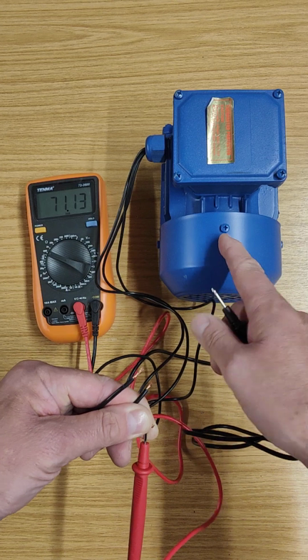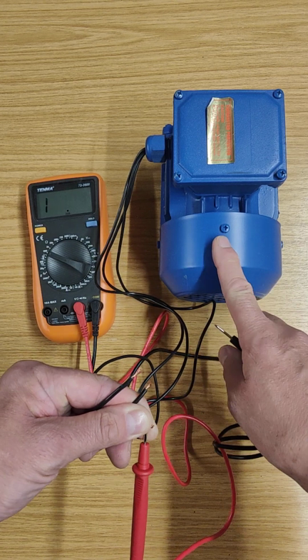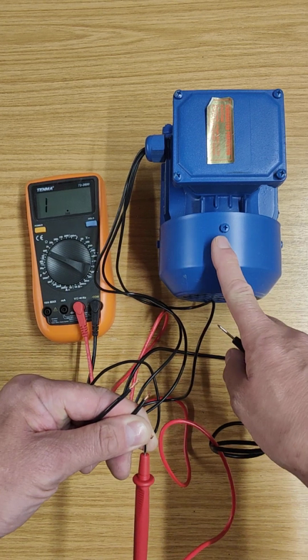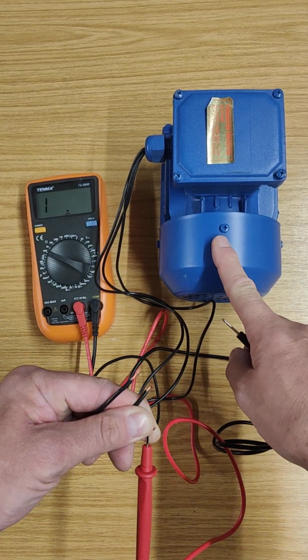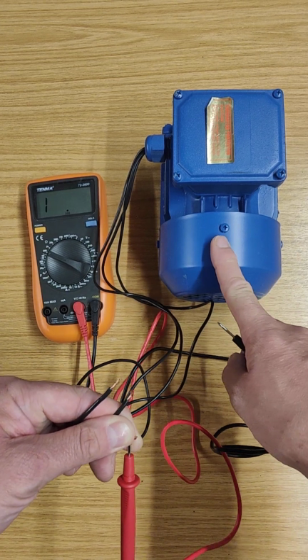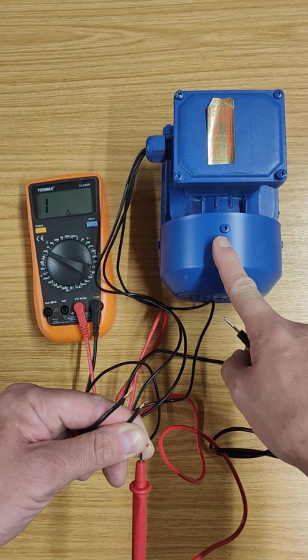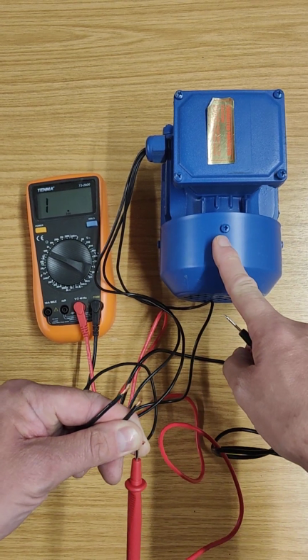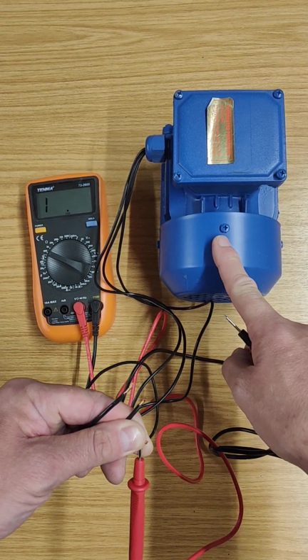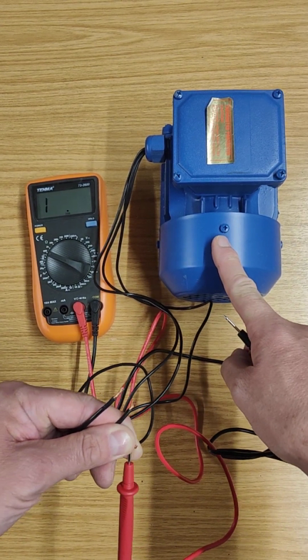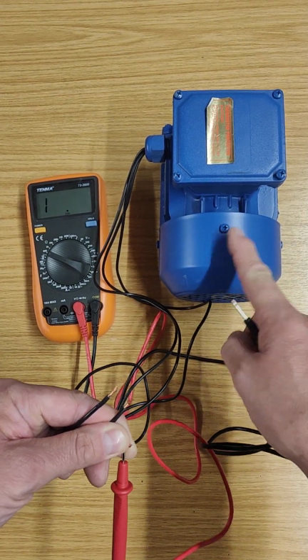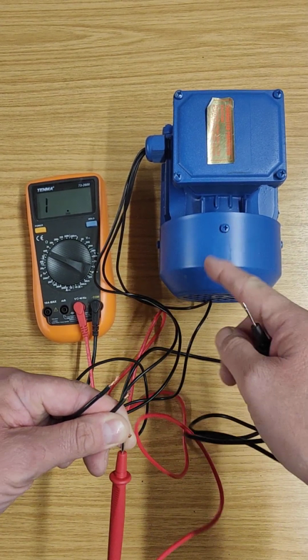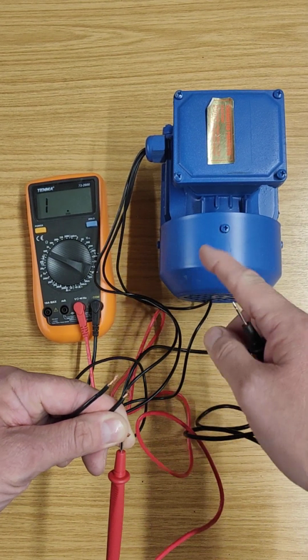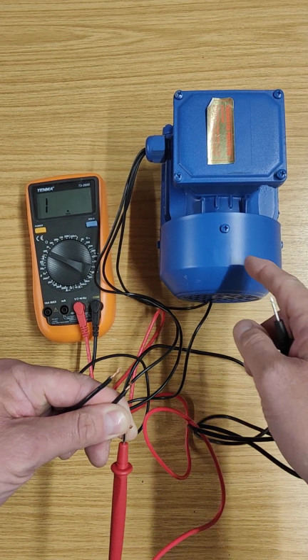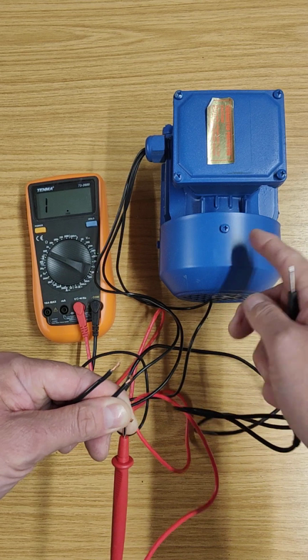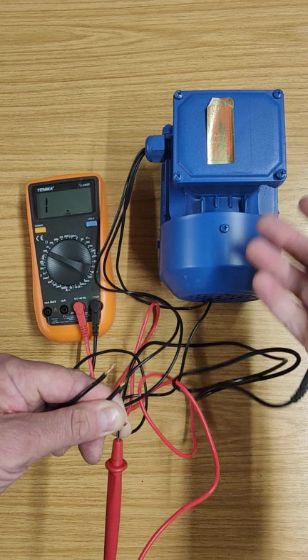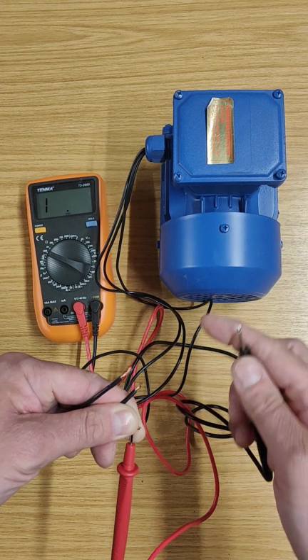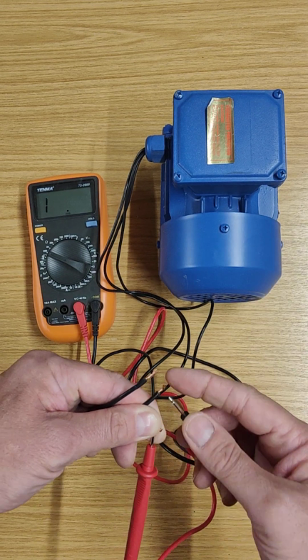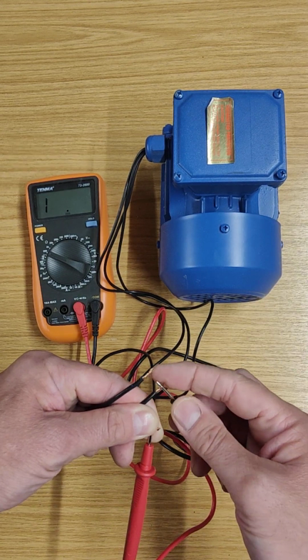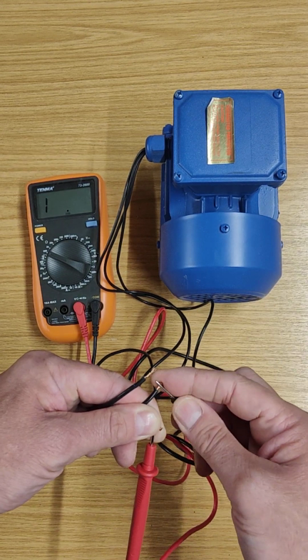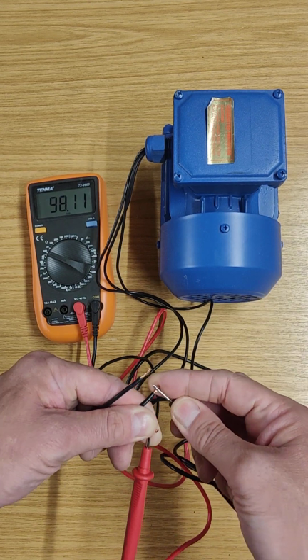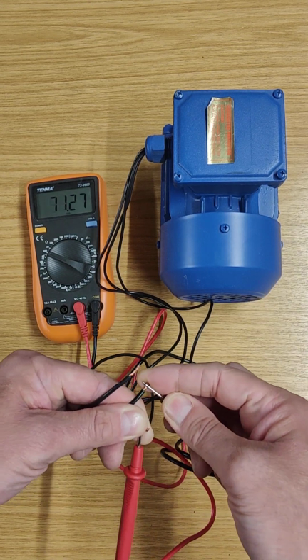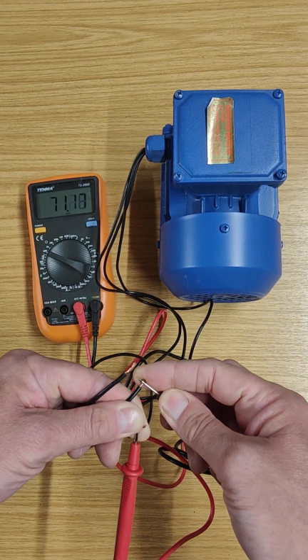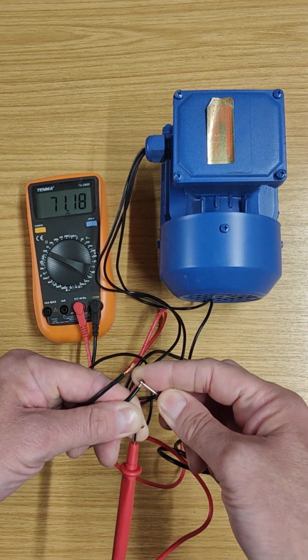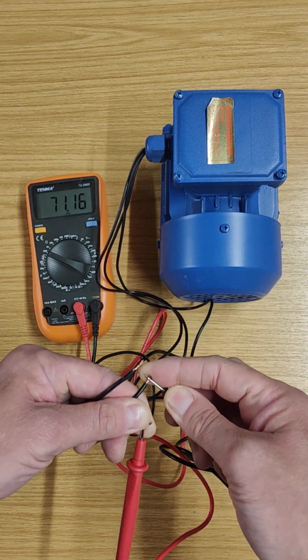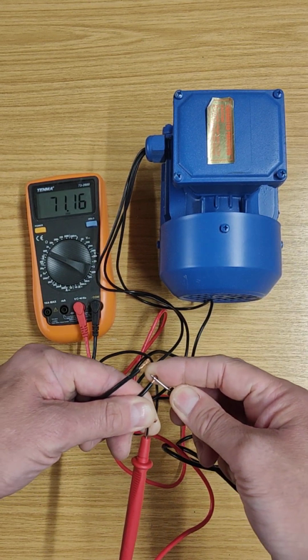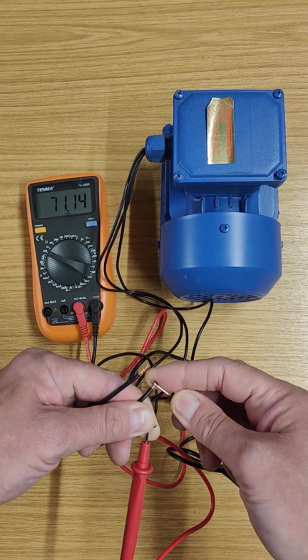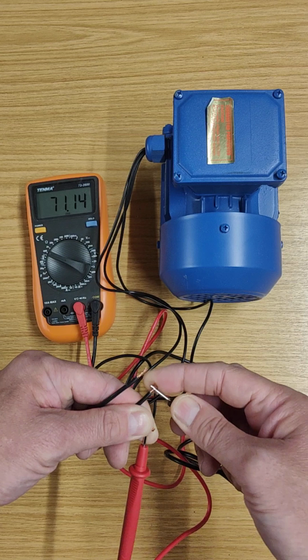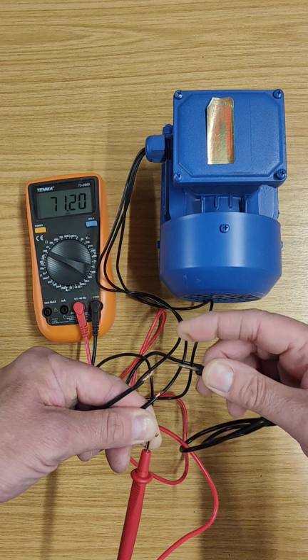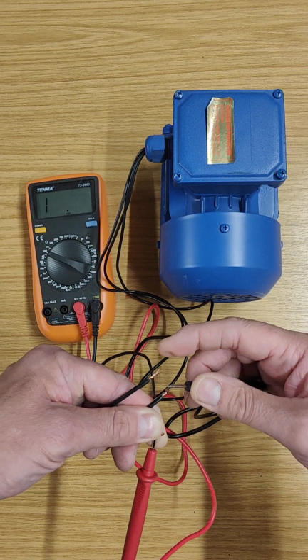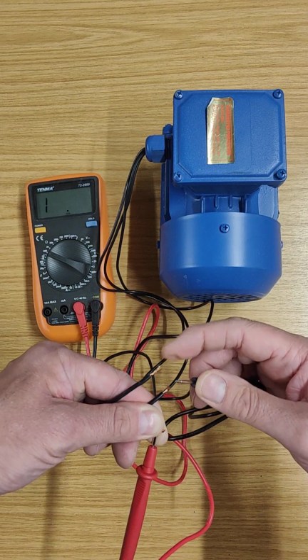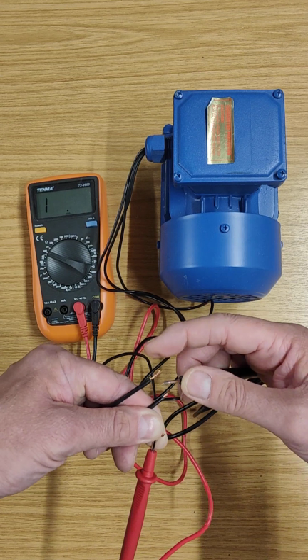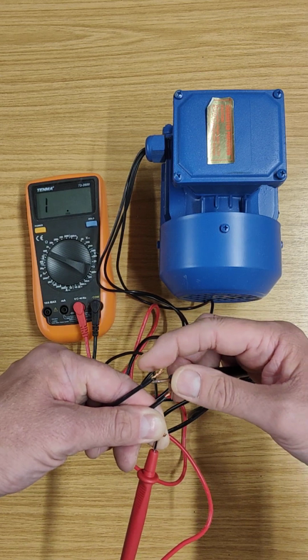I didn't know that motor was going to be 71-72 ohms — yours will be different because it depends on how much wire is inside, and every motor is going to be slightly different. So one pair of windings is 72 ohms.